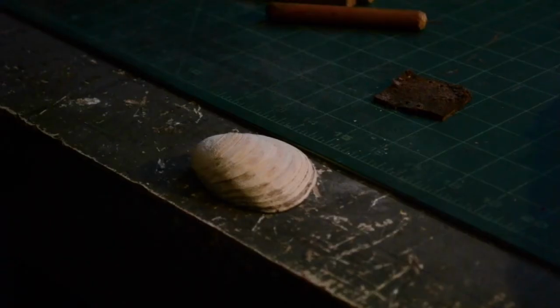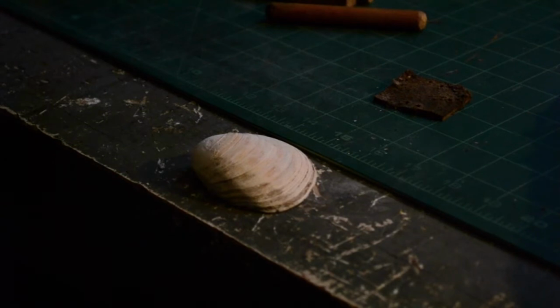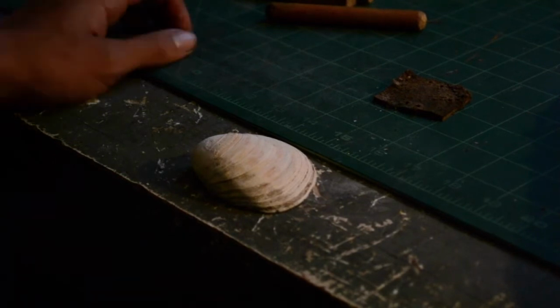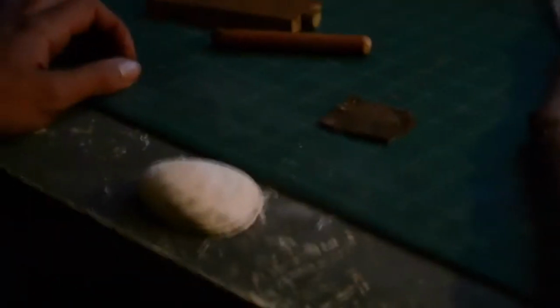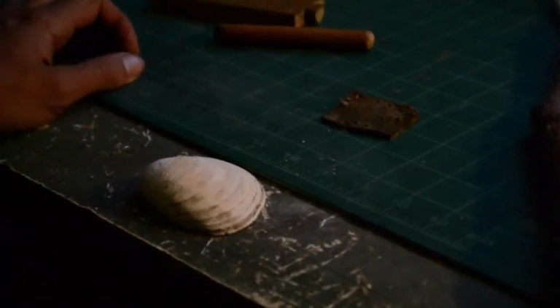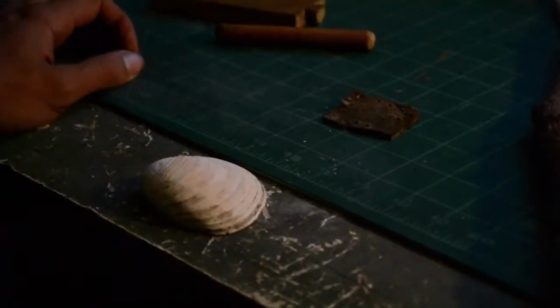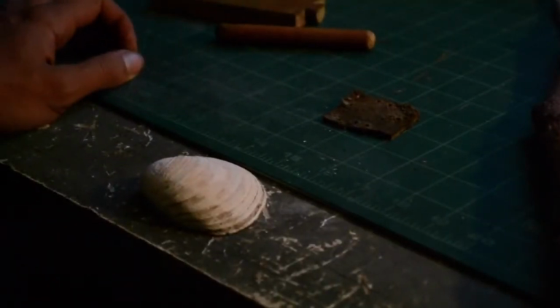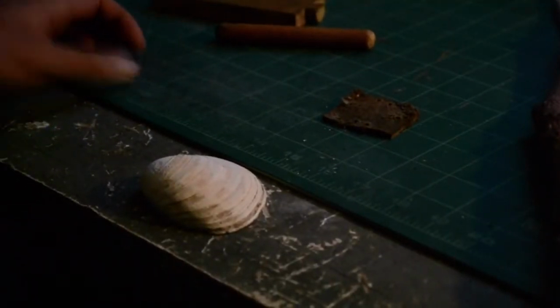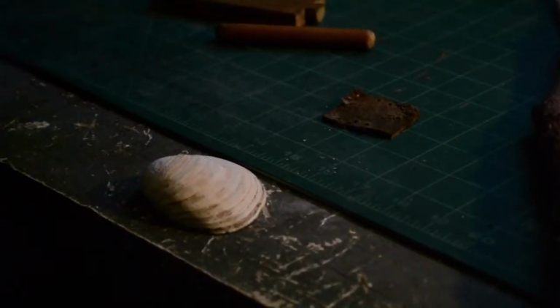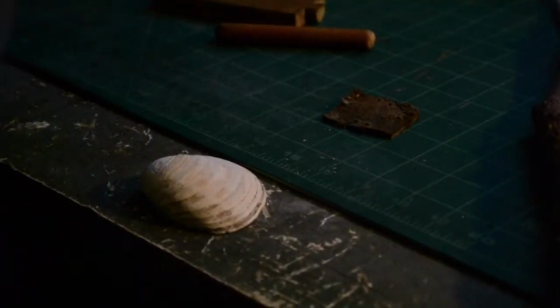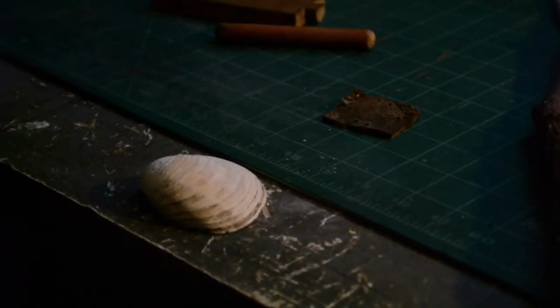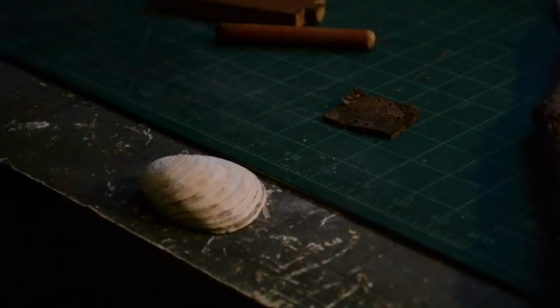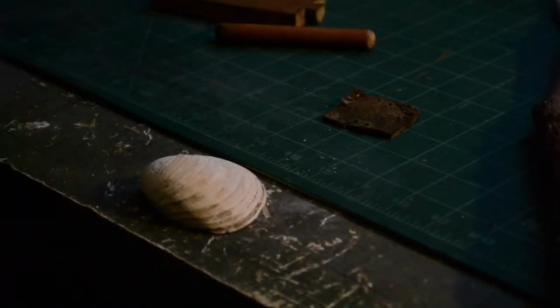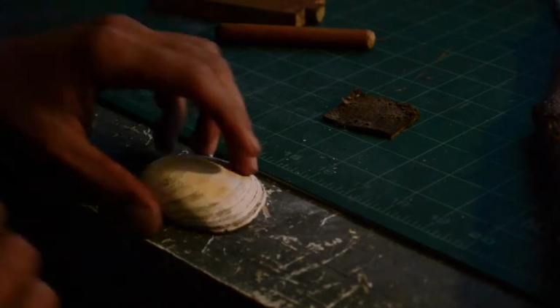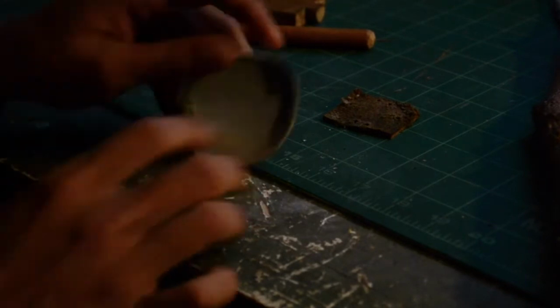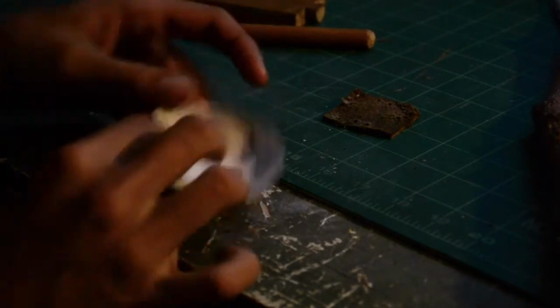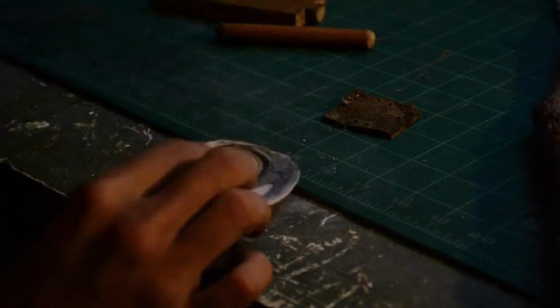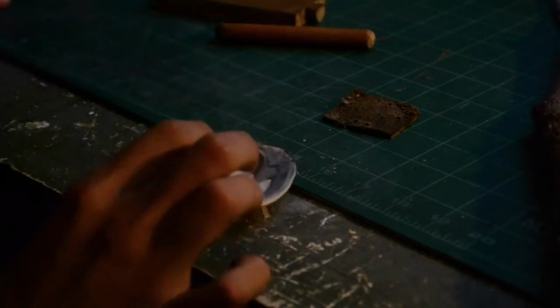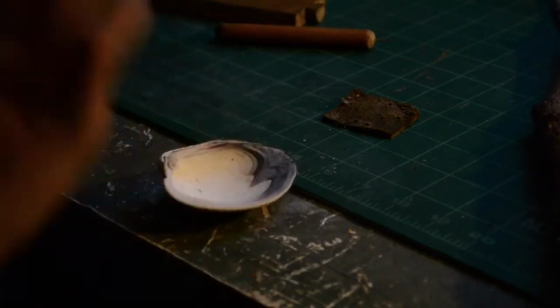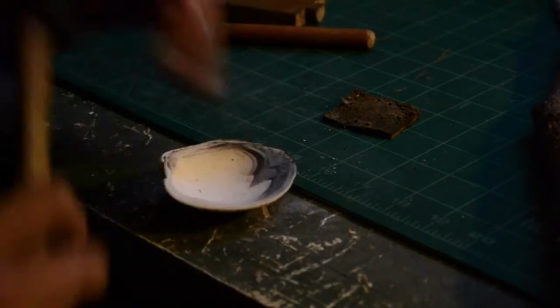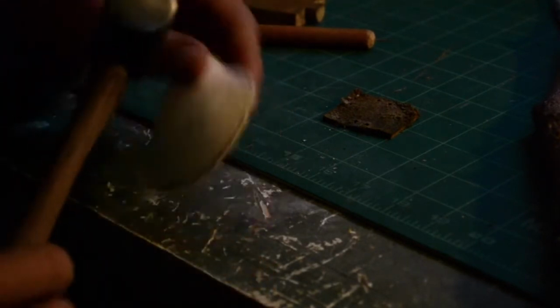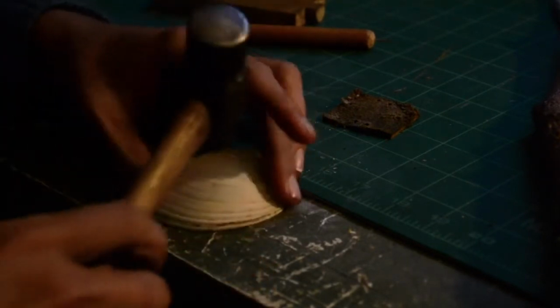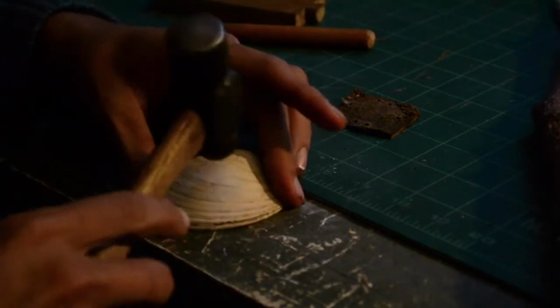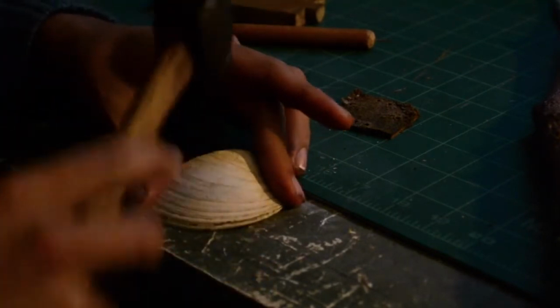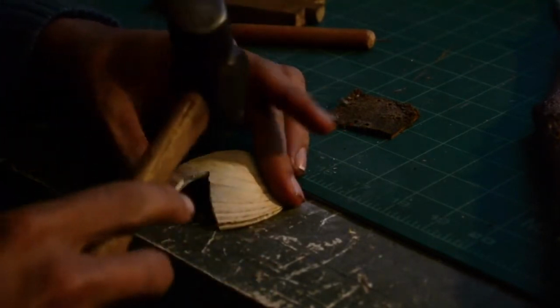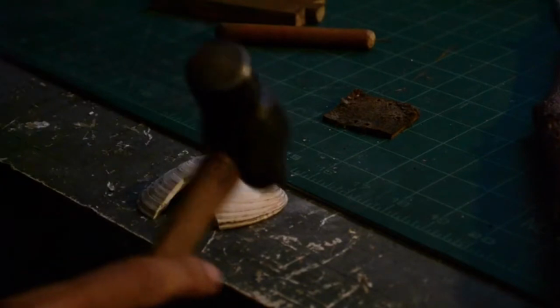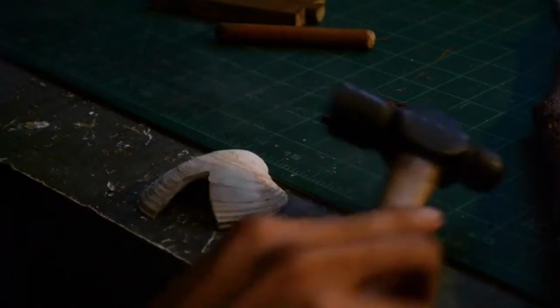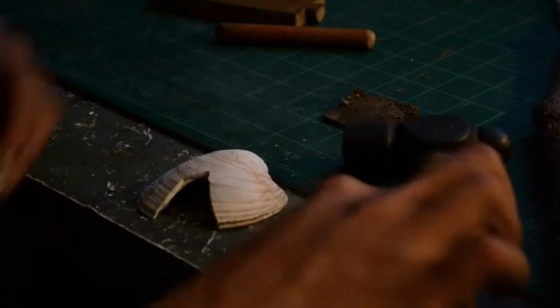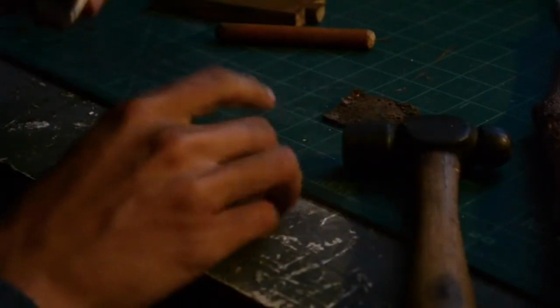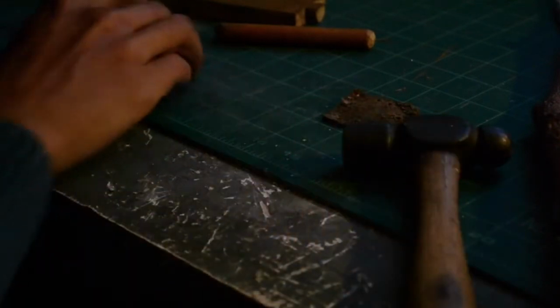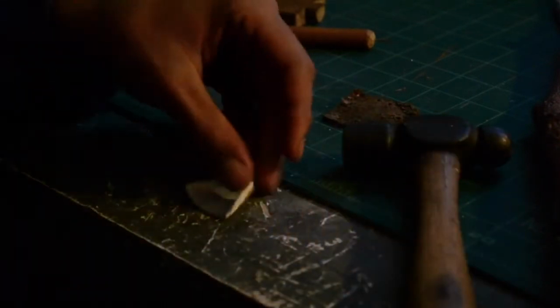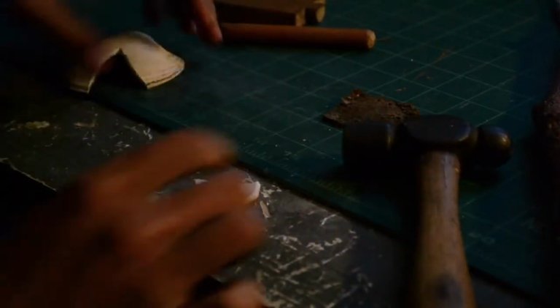Now to begin with, I need to break the shell into usable pieces. To do this, I use a ball-peen hammer. The ball-peen allows me to focus the force of my swing. It makes it less likely to break where I don't want it to break.